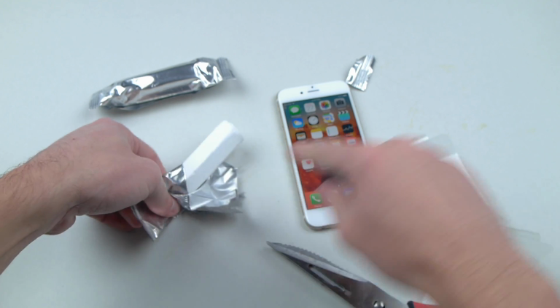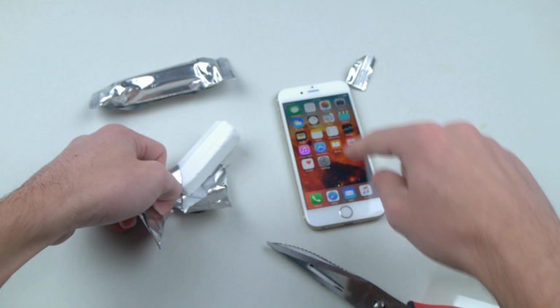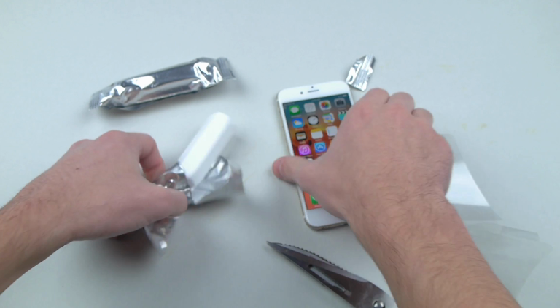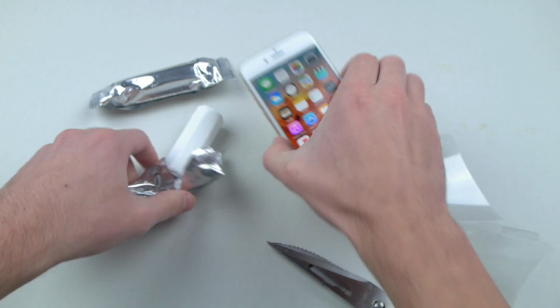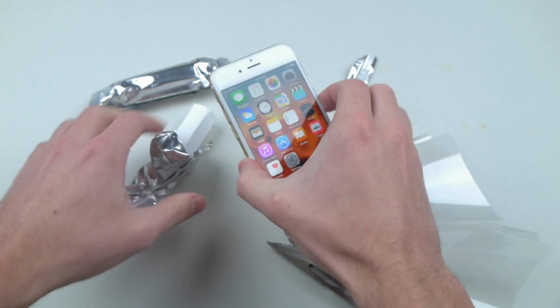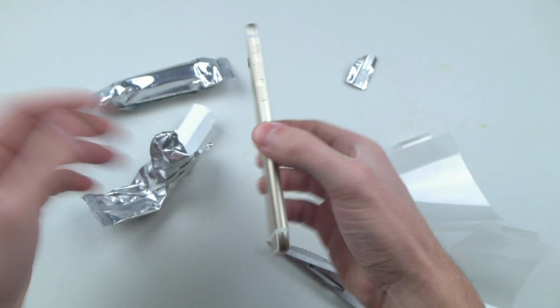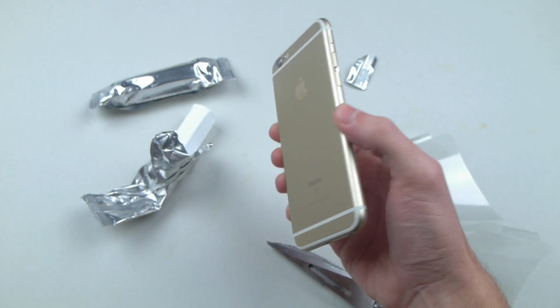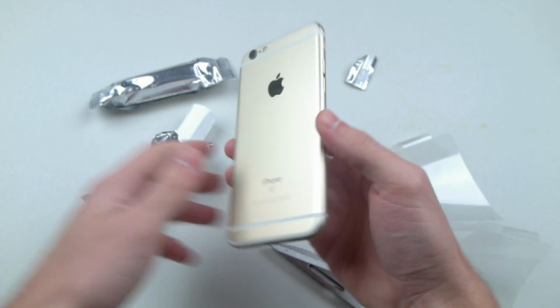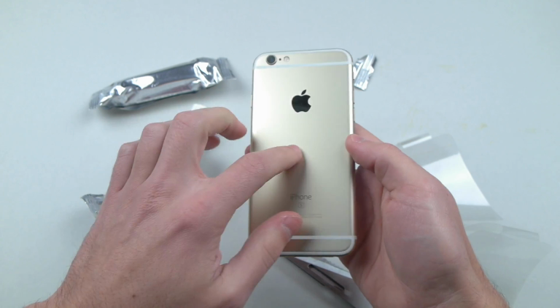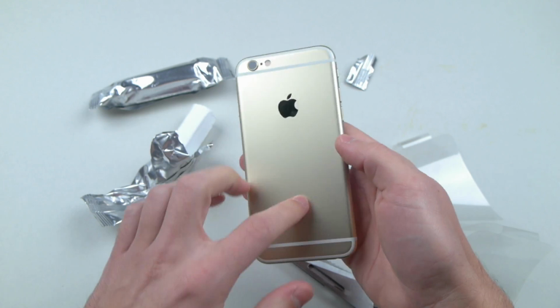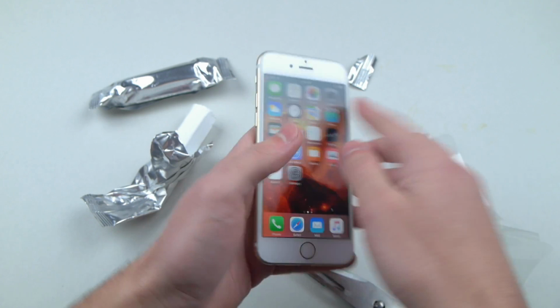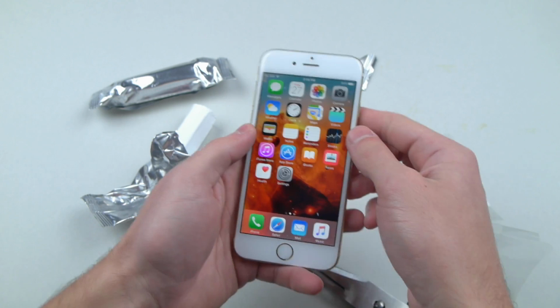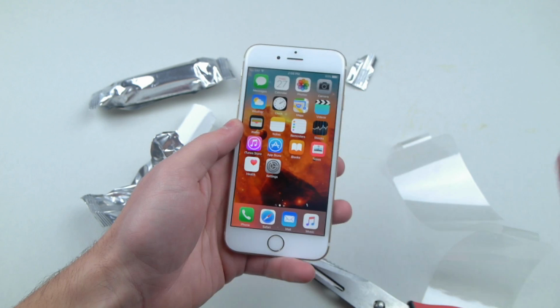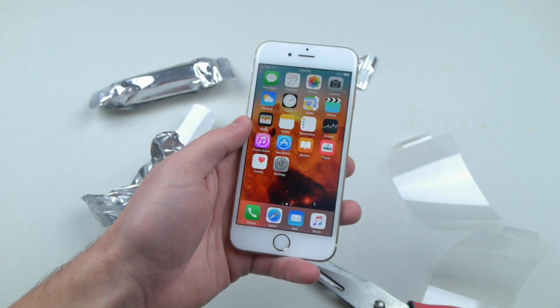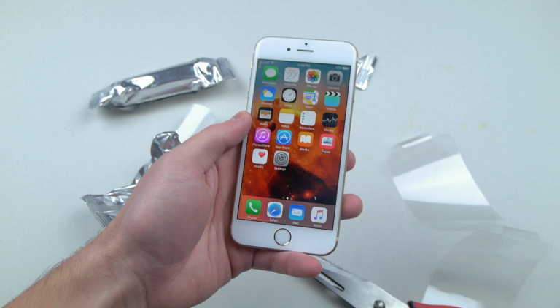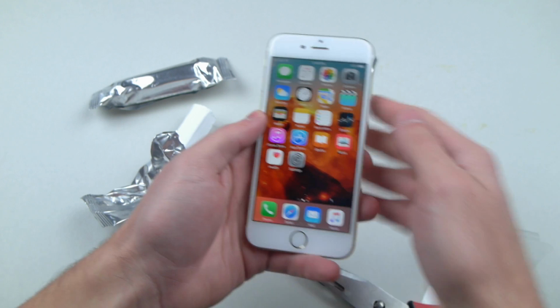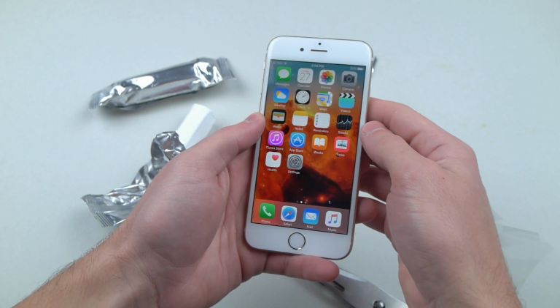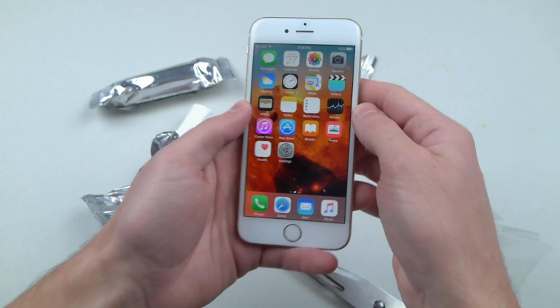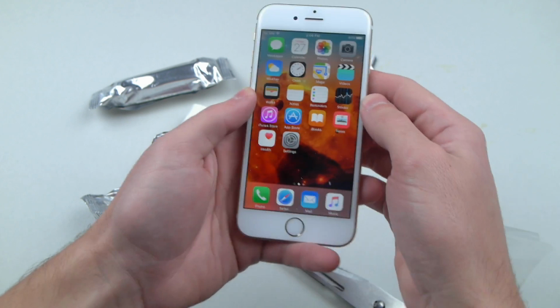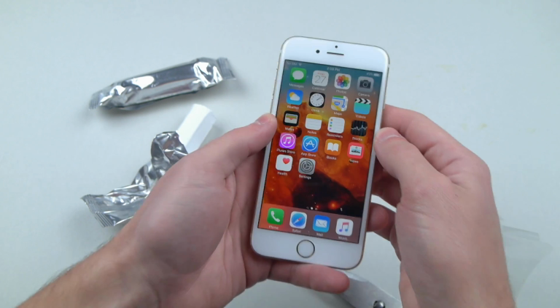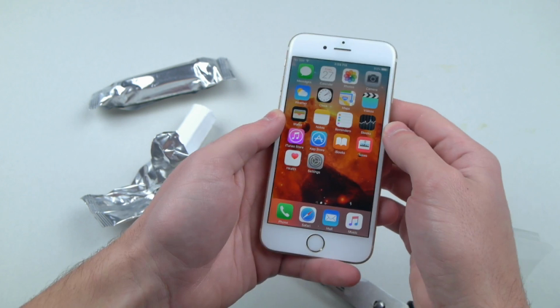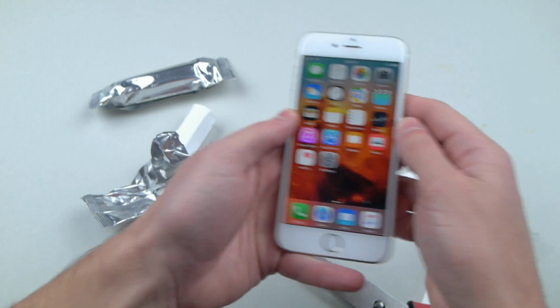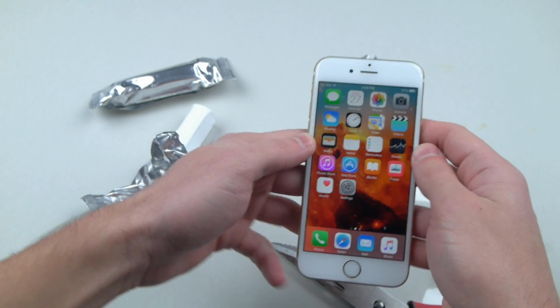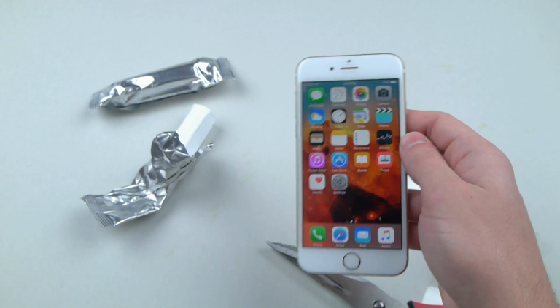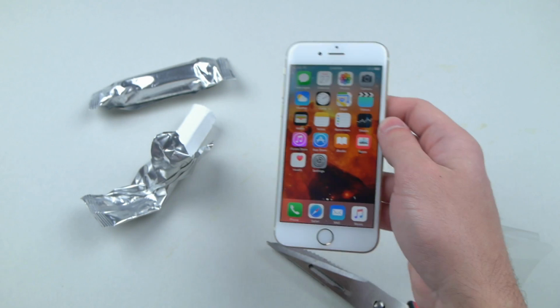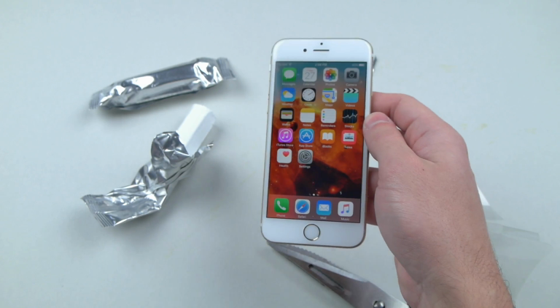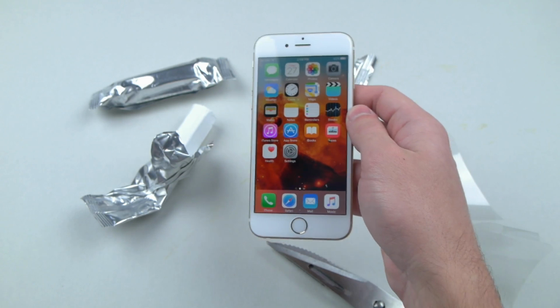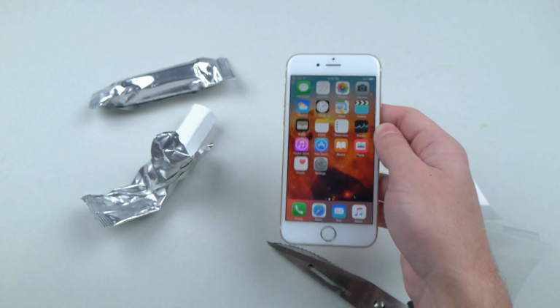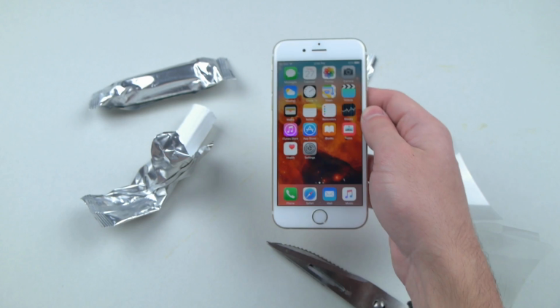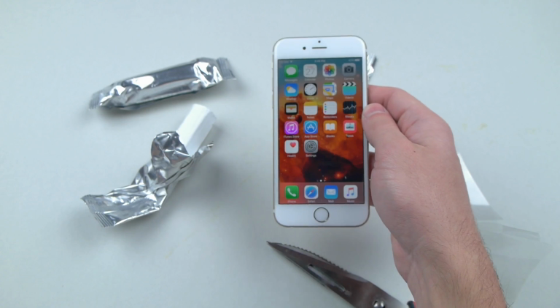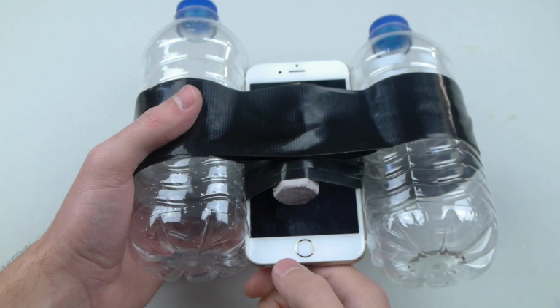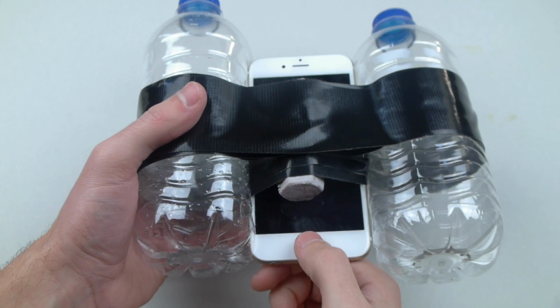I'm gonna tape one of these on the front of the phone using duct tape, and then one on the back, and we're gonna throw this into a little river or pond and see what happens. Very interesting, guys — let's go ahead and do this.